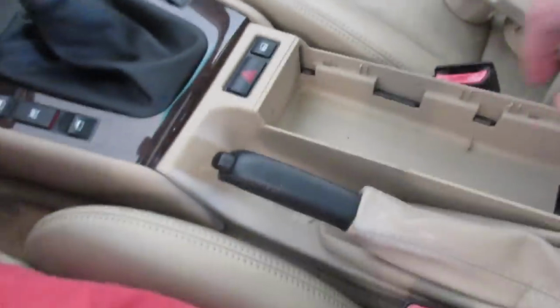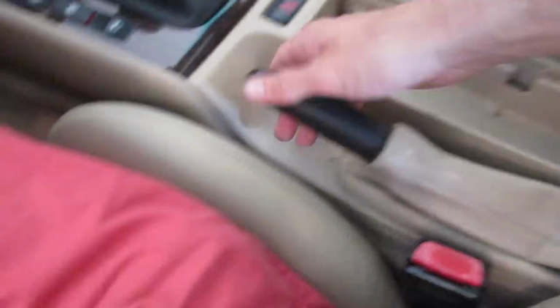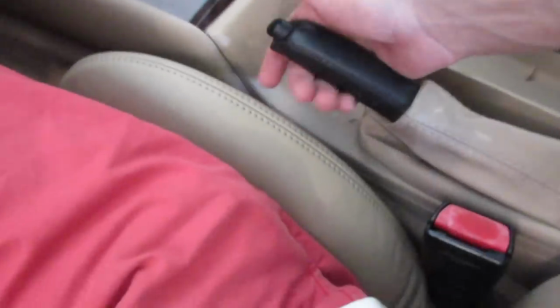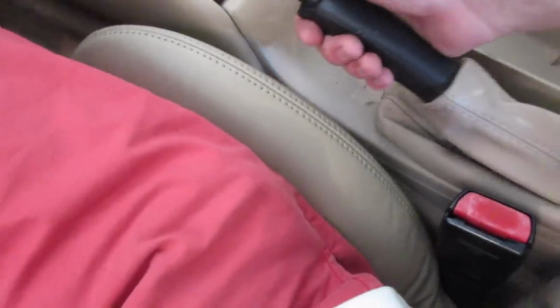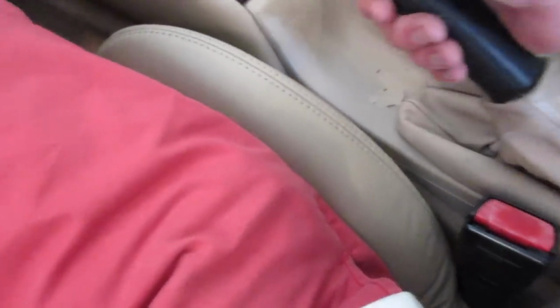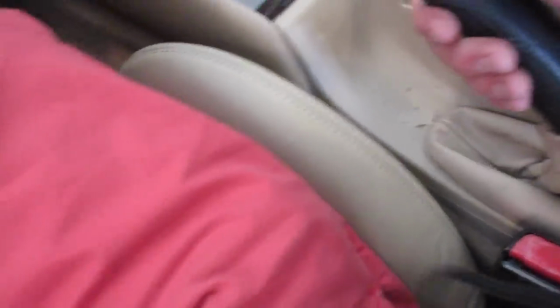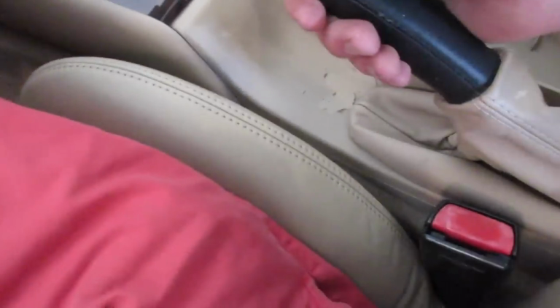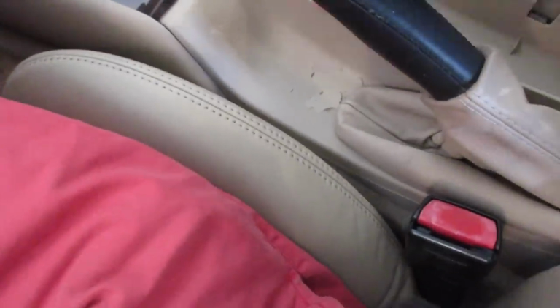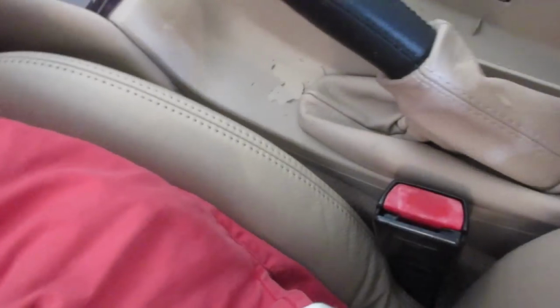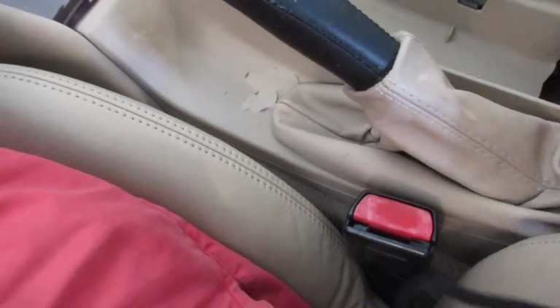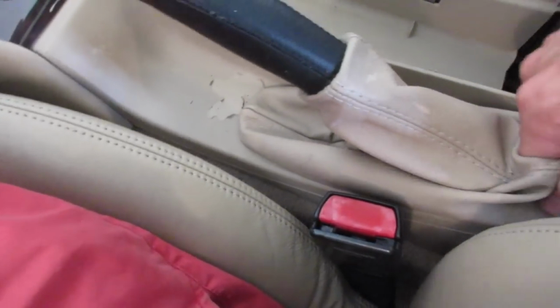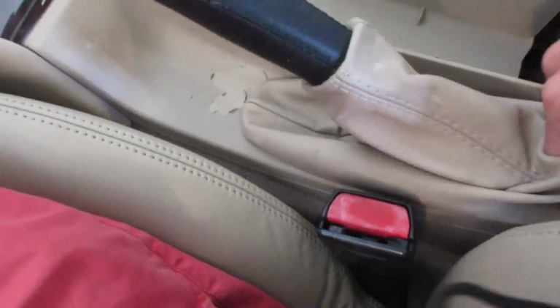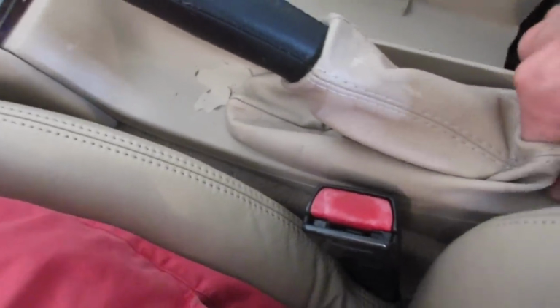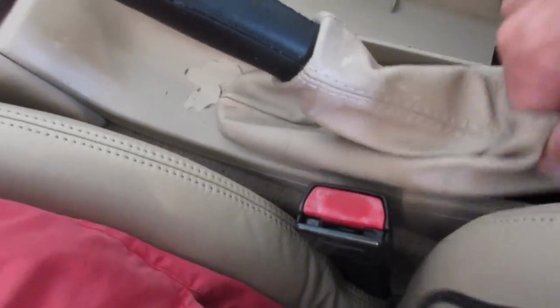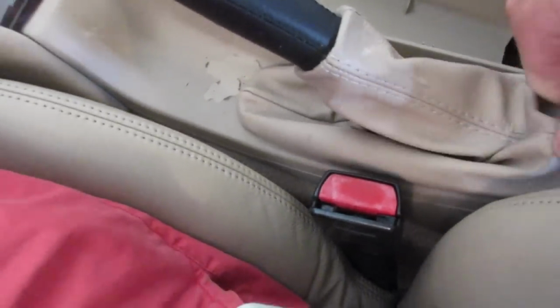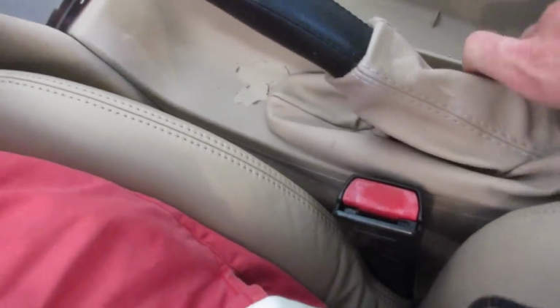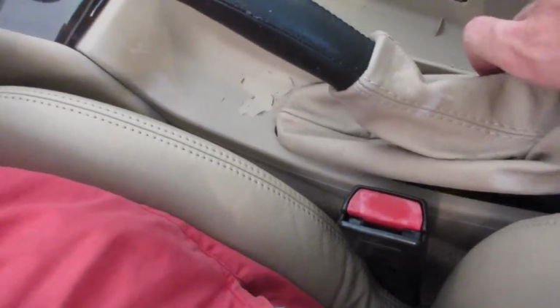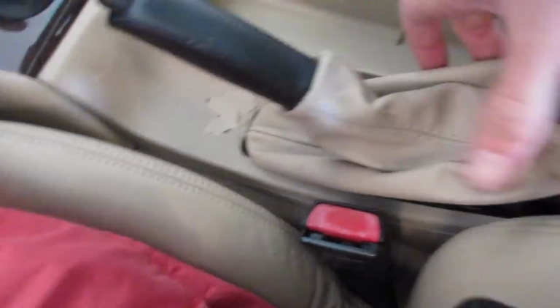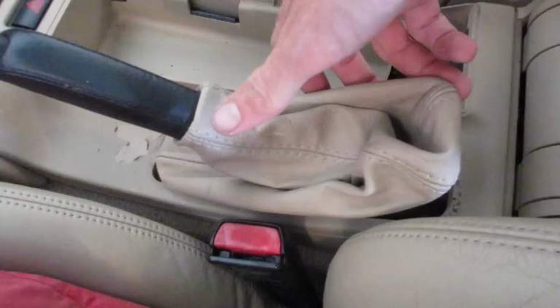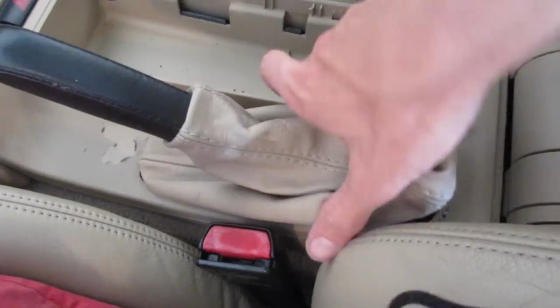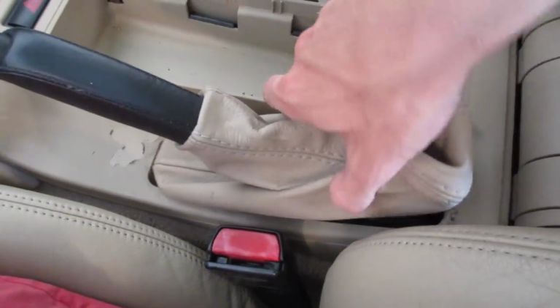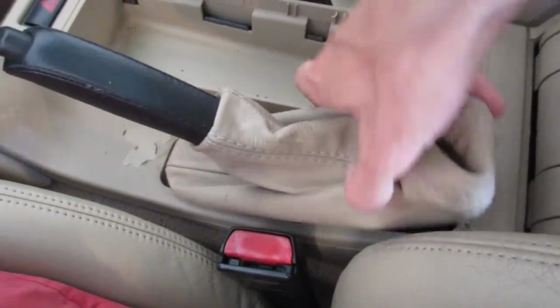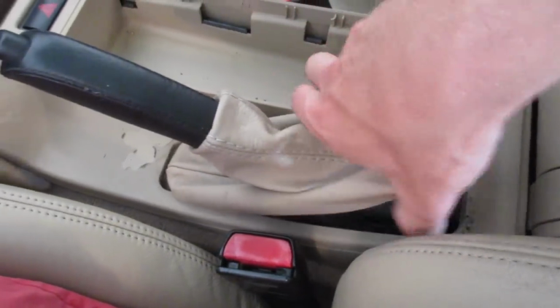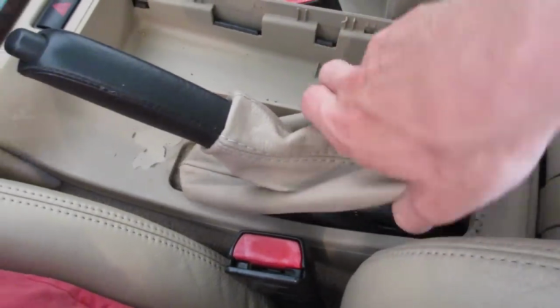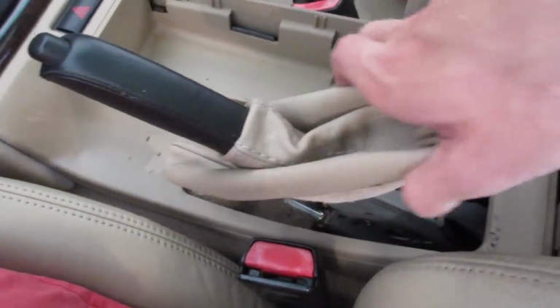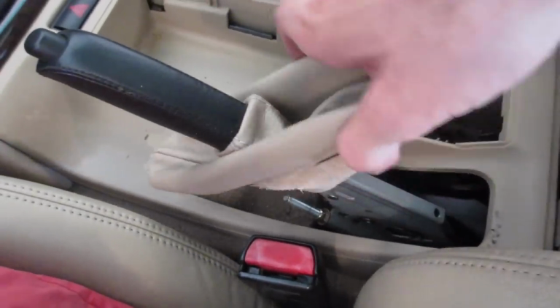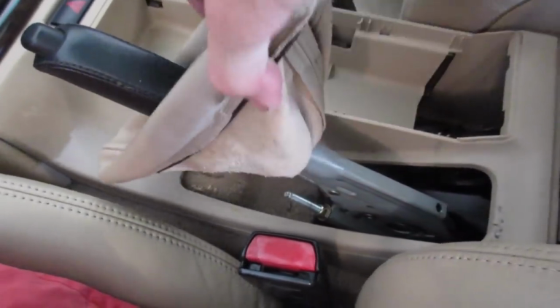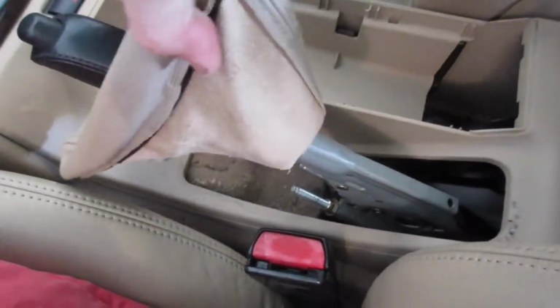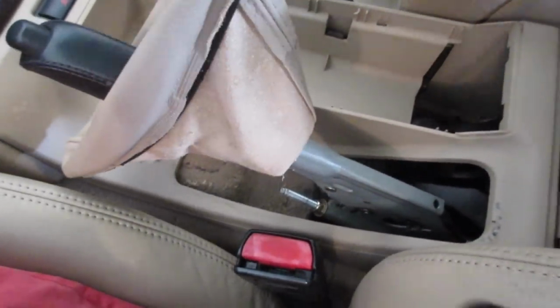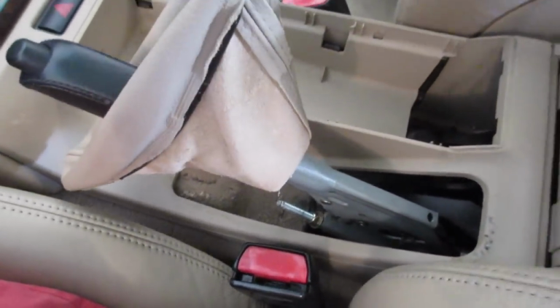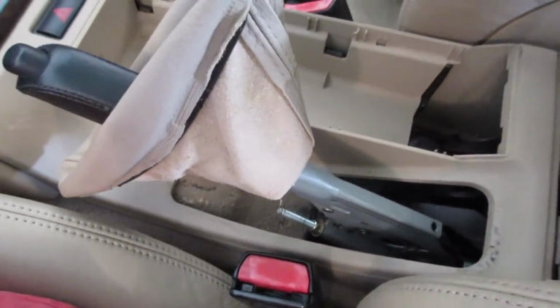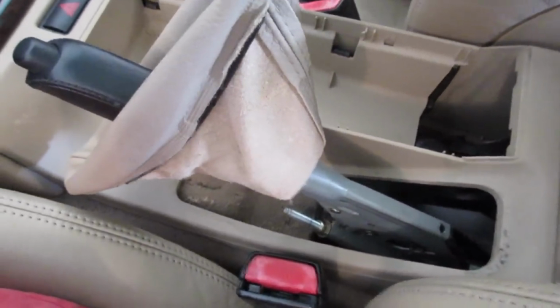Then we're going to move over here to the parking brake, elevate that a little bit, loosen up the boot from the top first like this, and then the bottom is going to peel out like that. Then we're just going to lift it forwards like such.